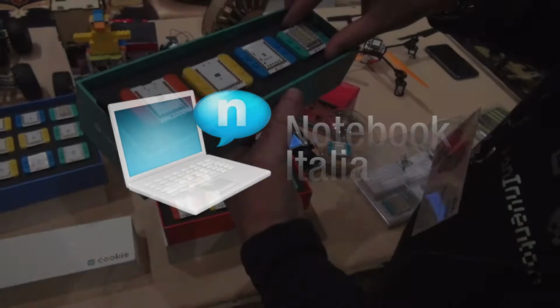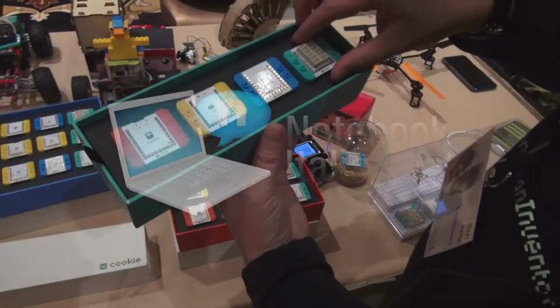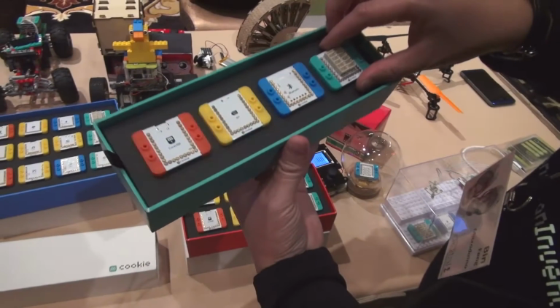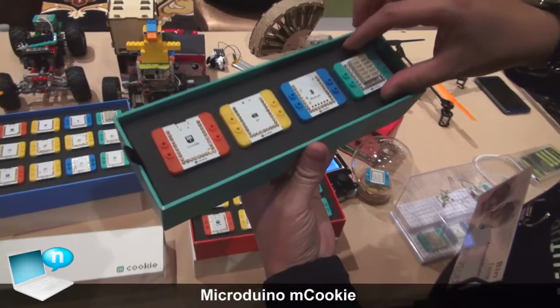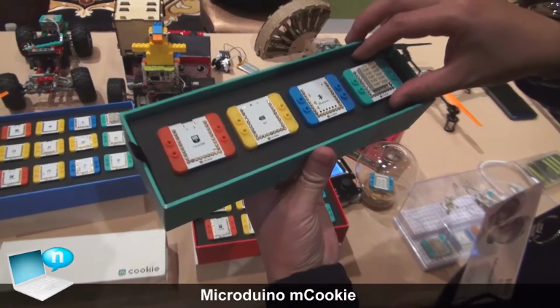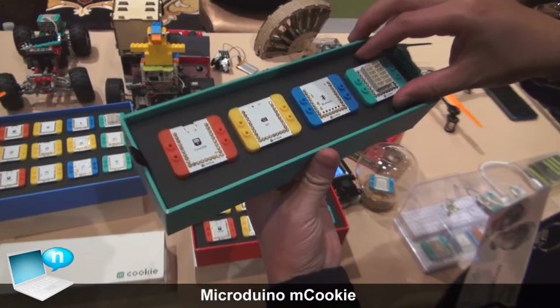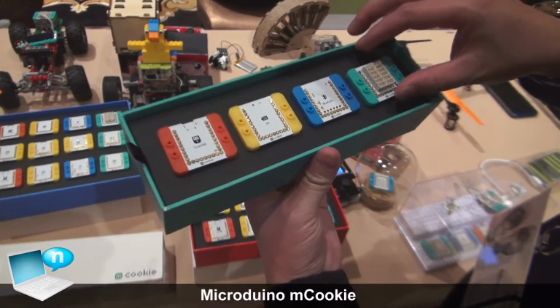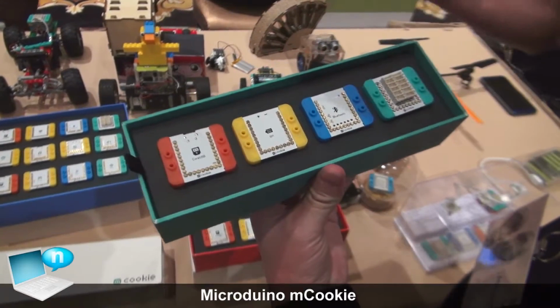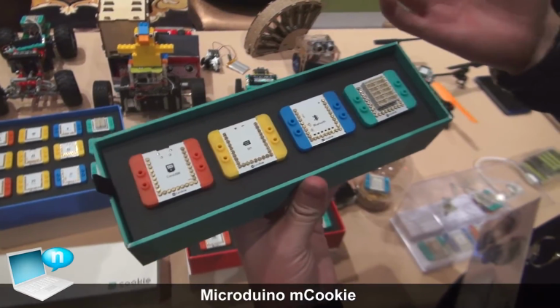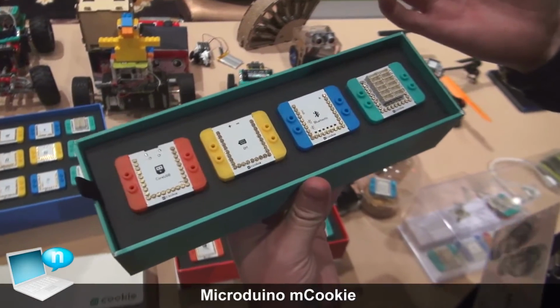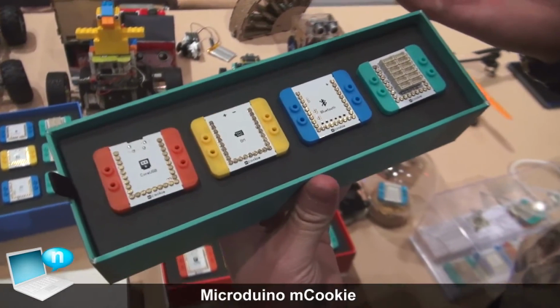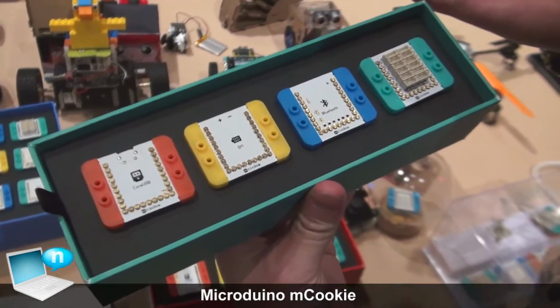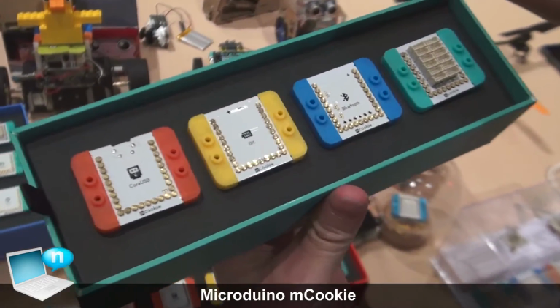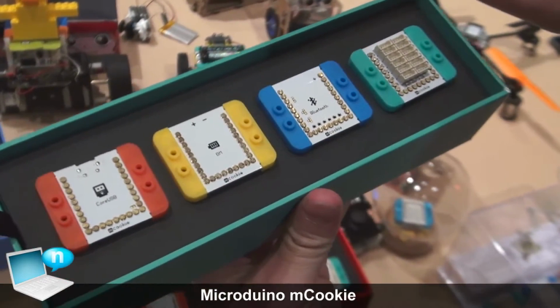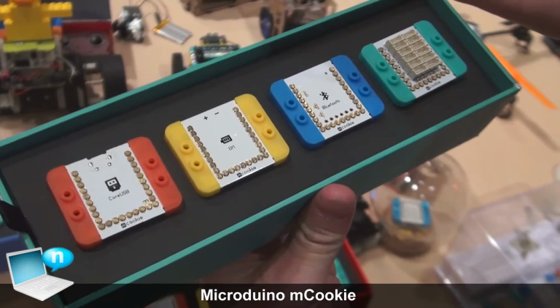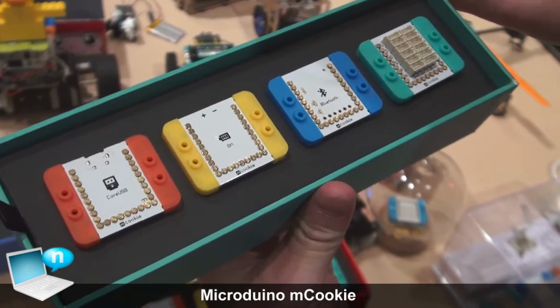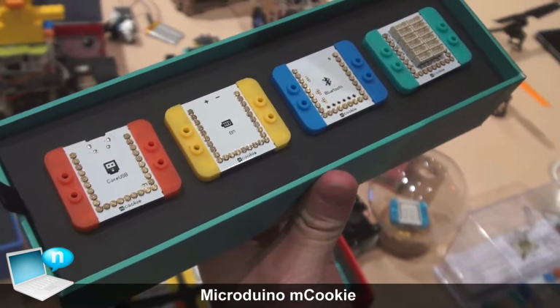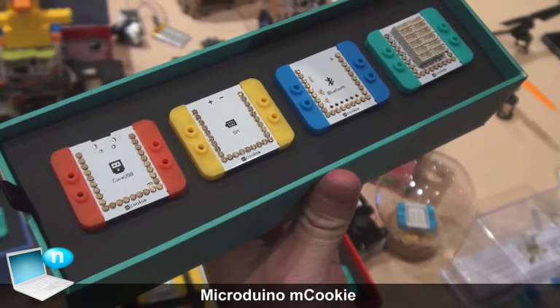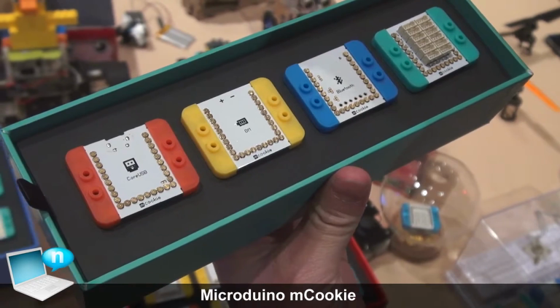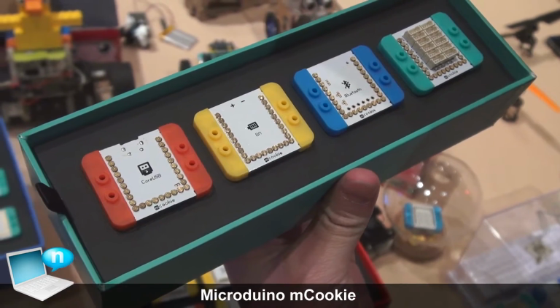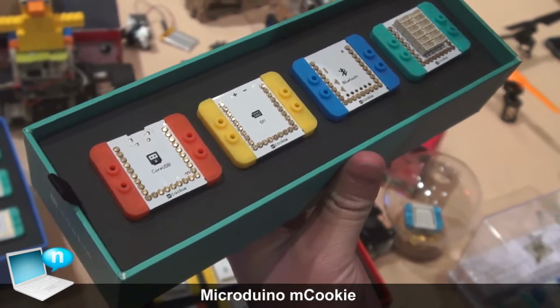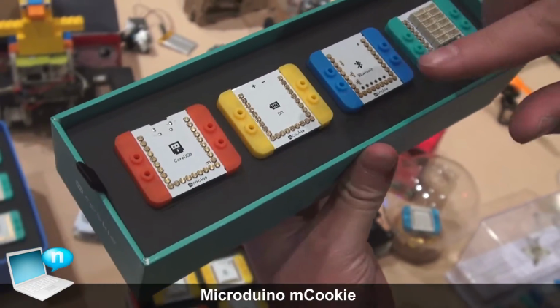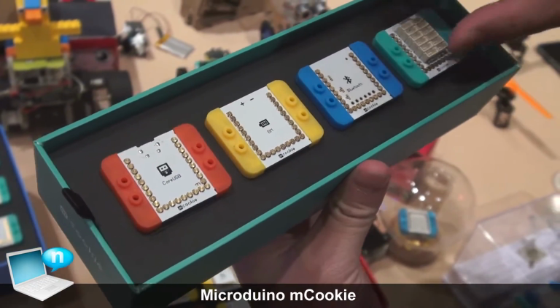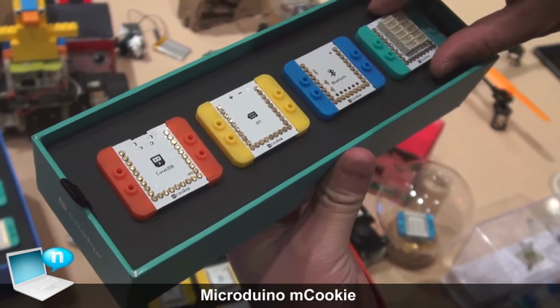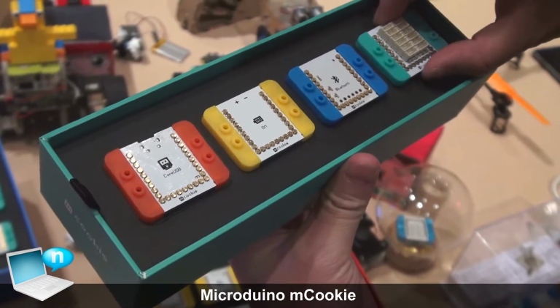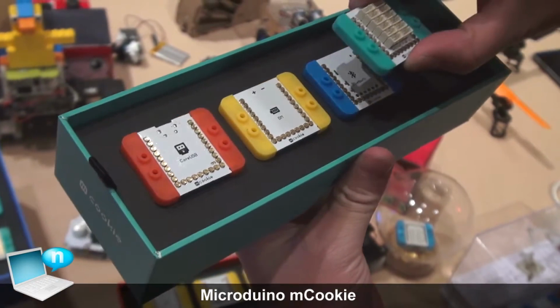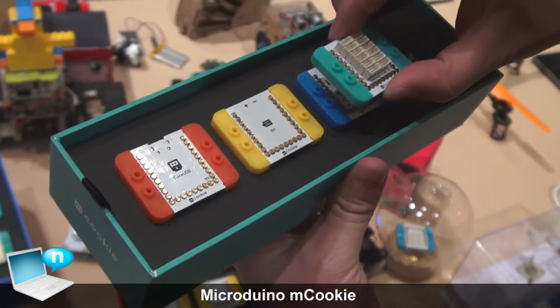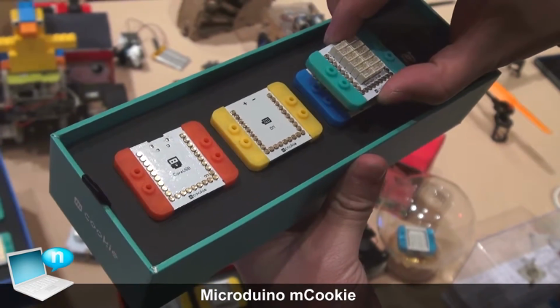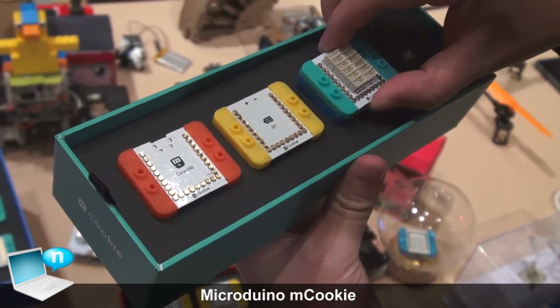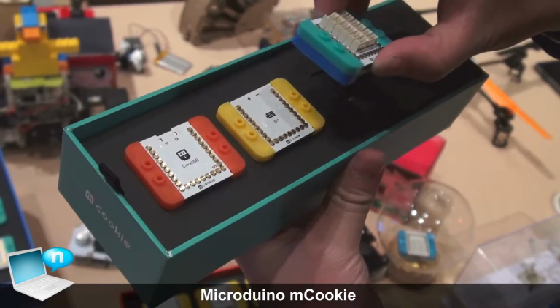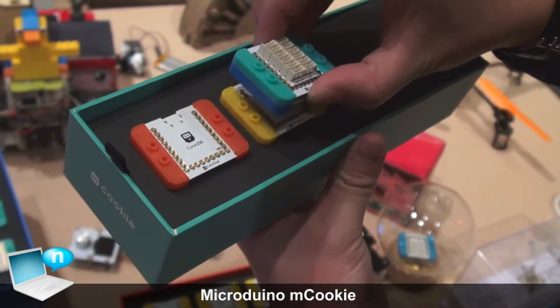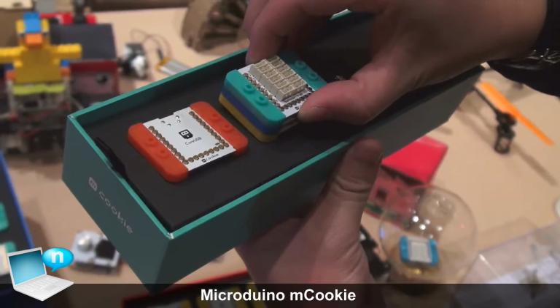This is a Microduino module. It's like electronic building blocks, like super smart Lego, to bring Legos to life. They are small as a quarter, stackable with magnetic connectors.